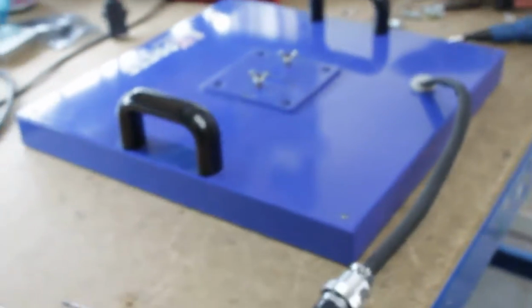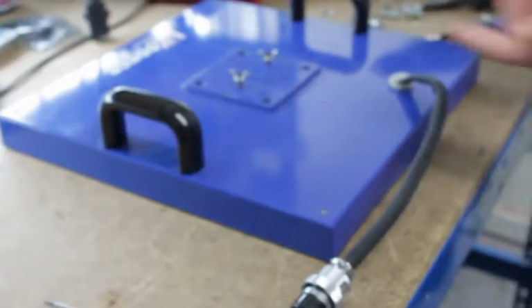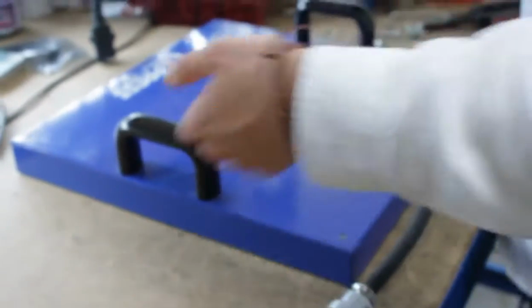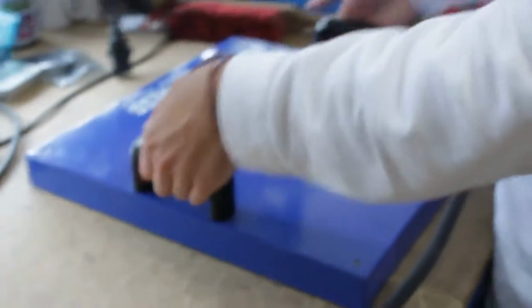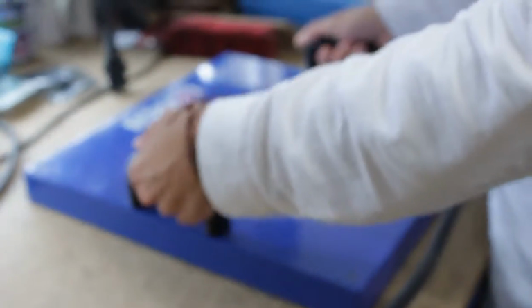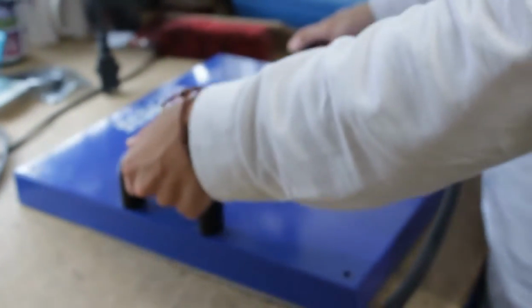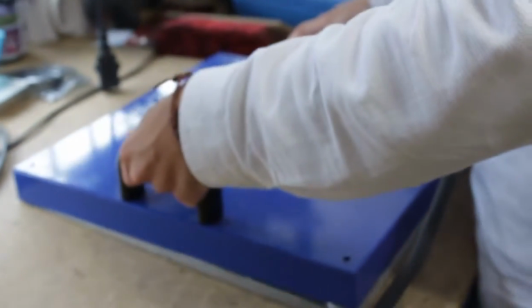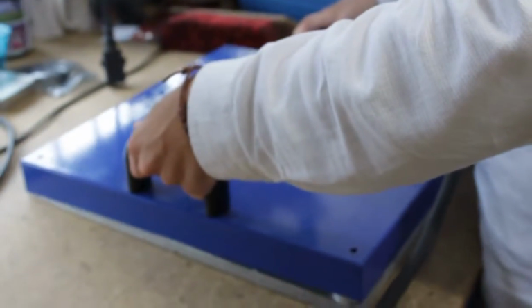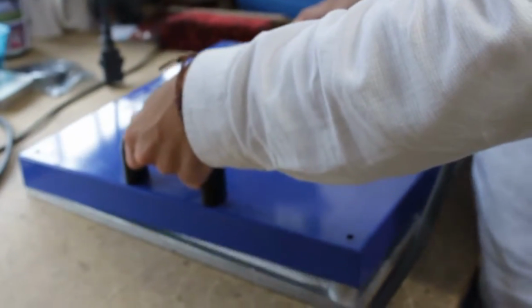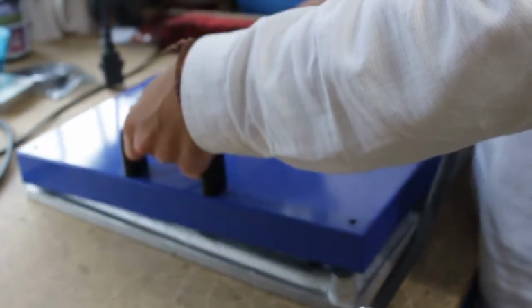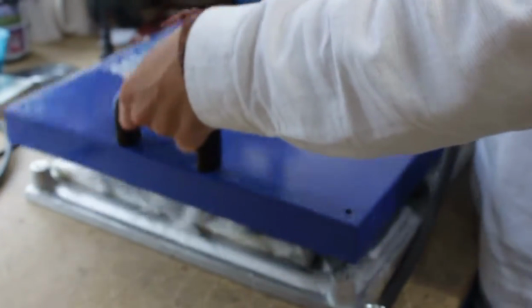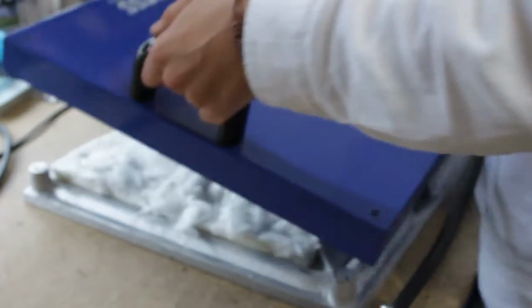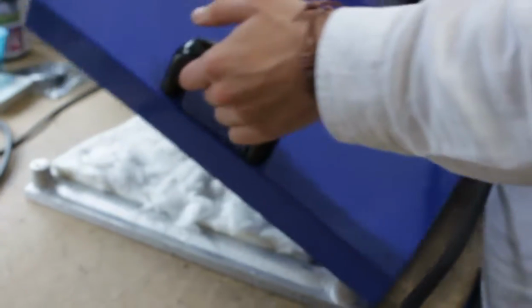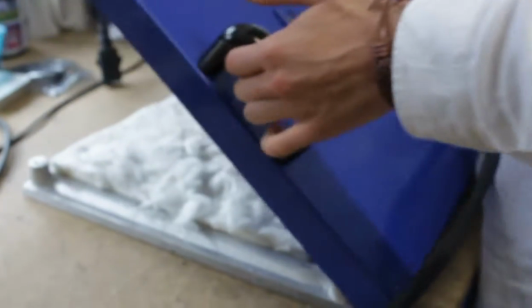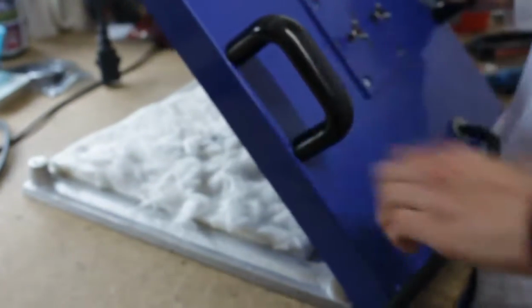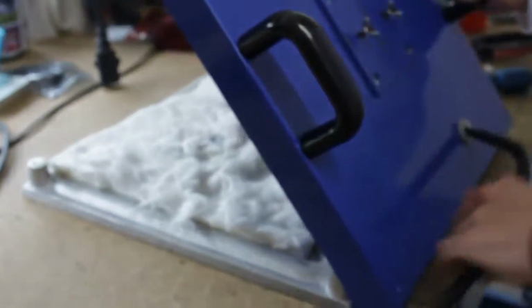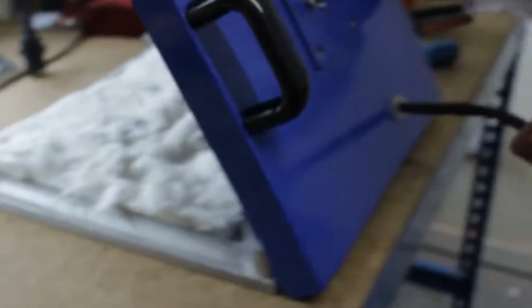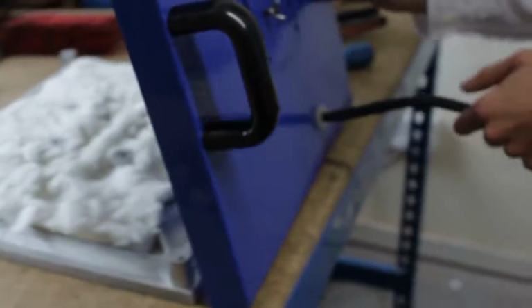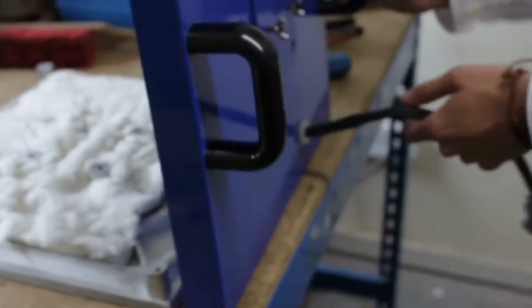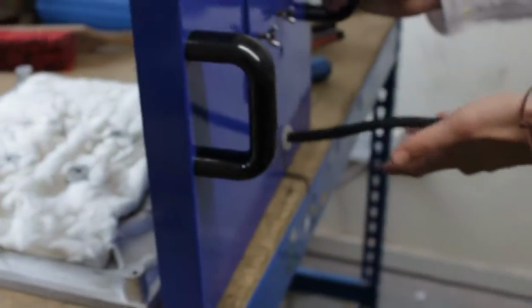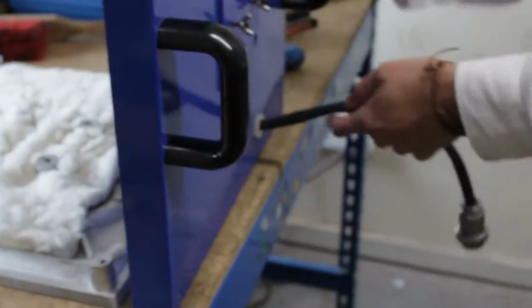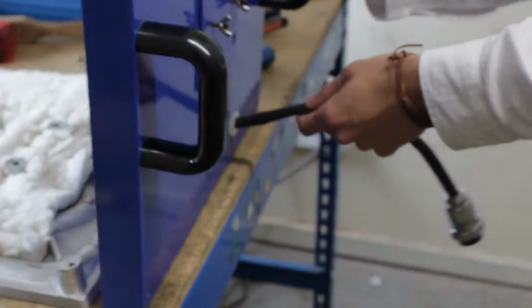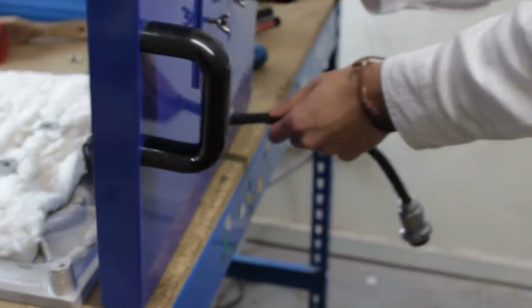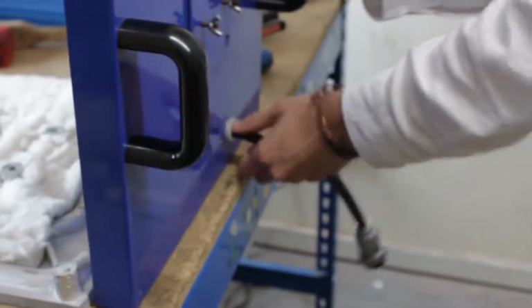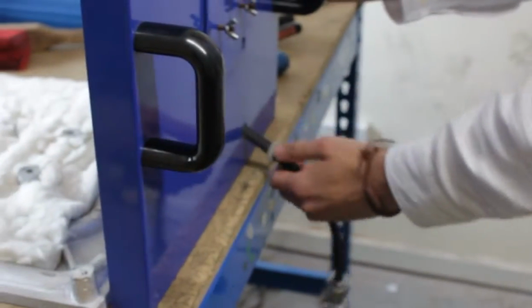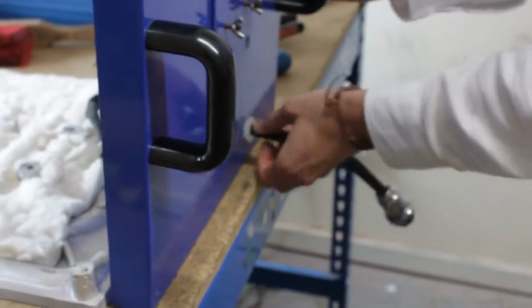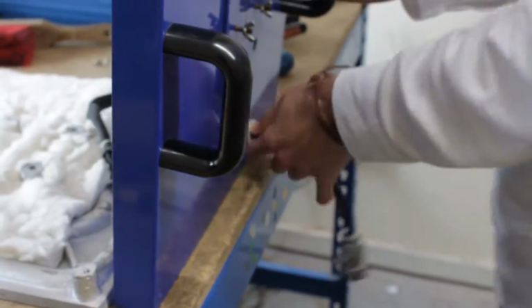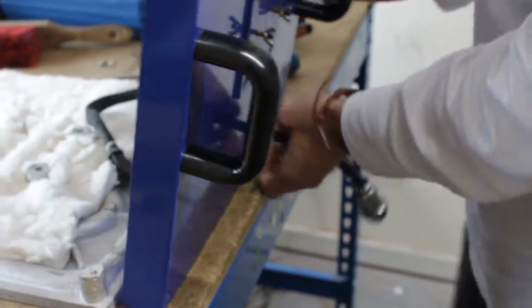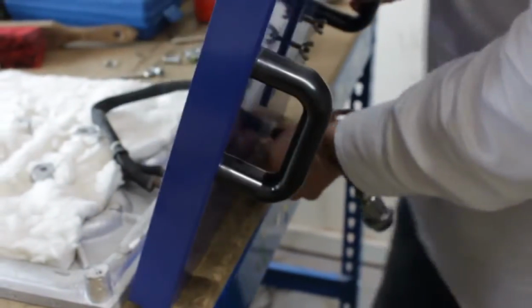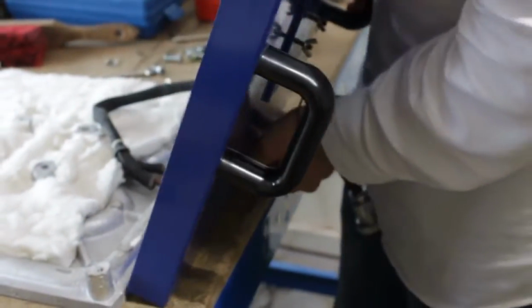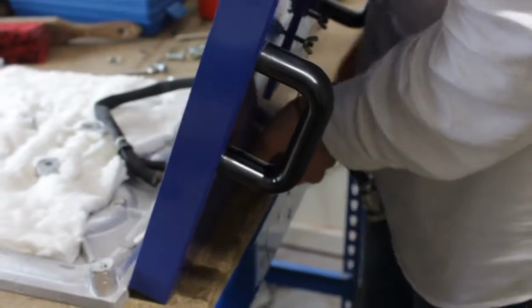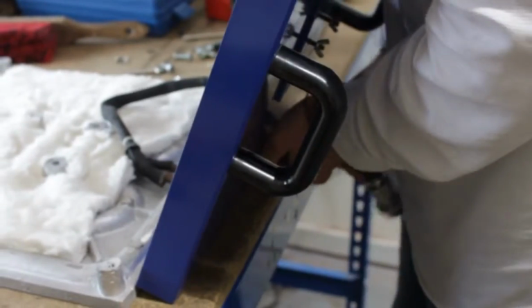Now we can lift the top plate up and off from the heat elements. Make sure to thread the cable through so that you've got a lot of space to work with.